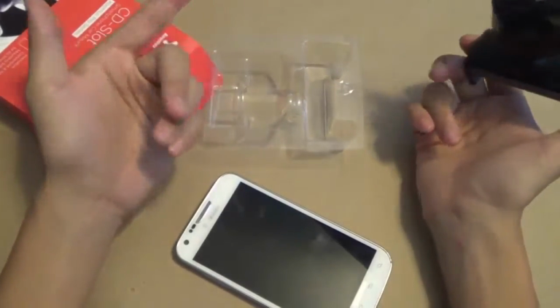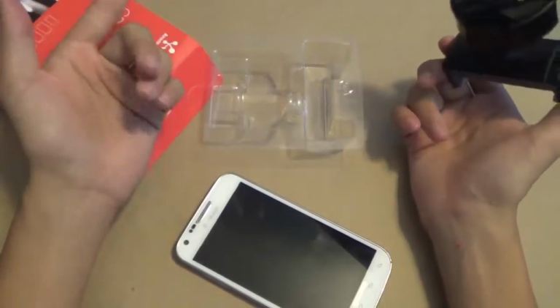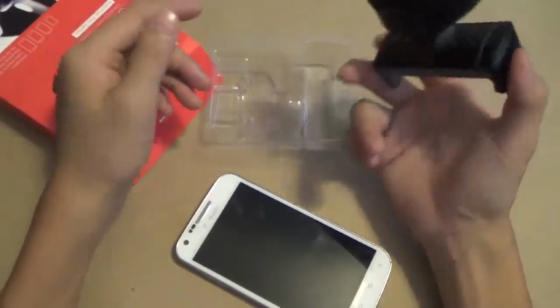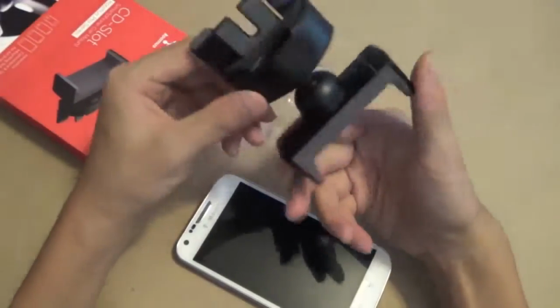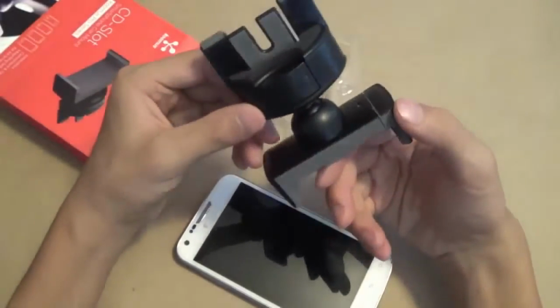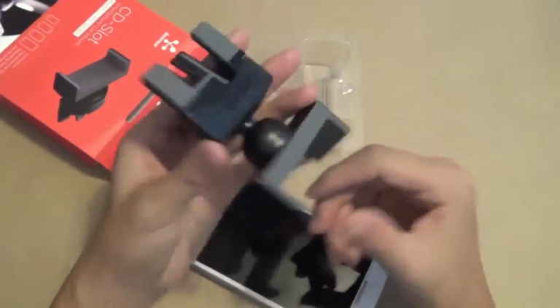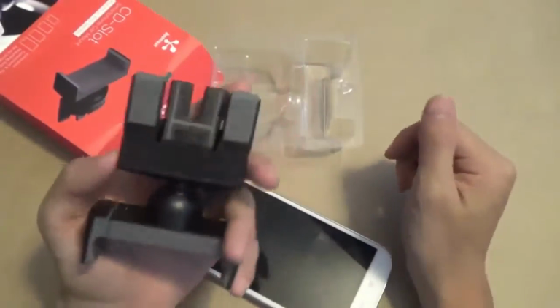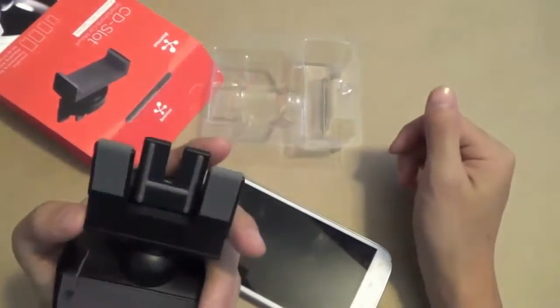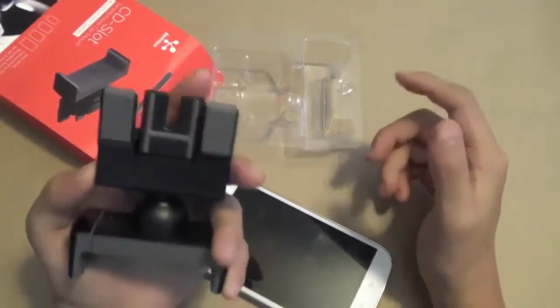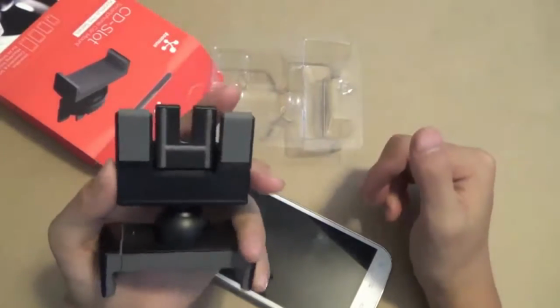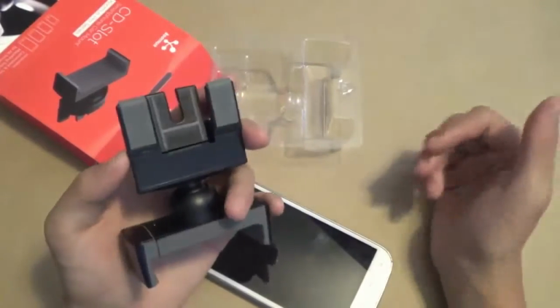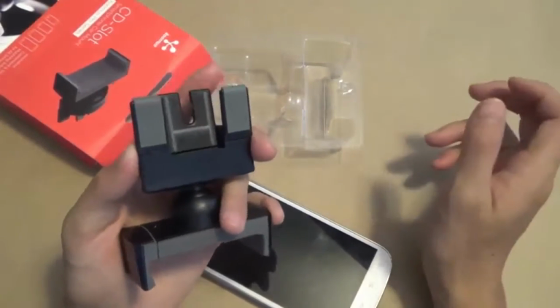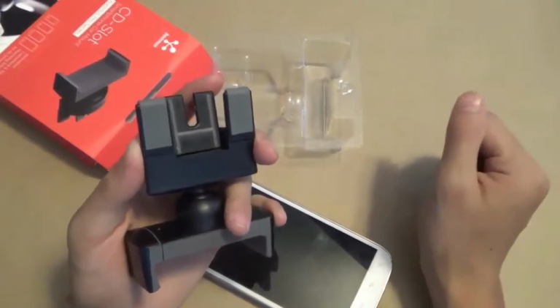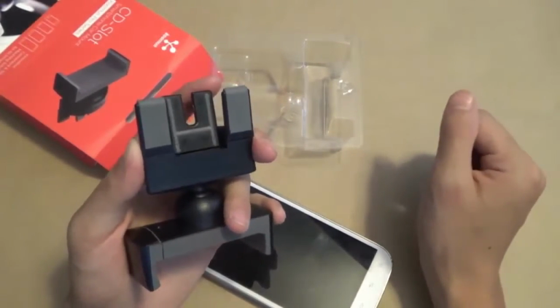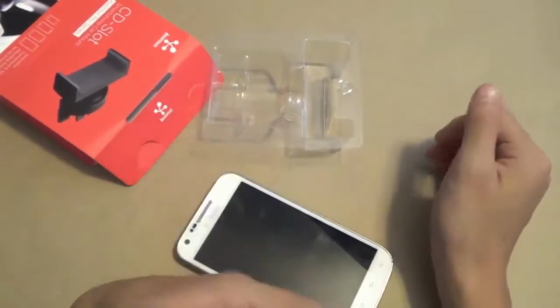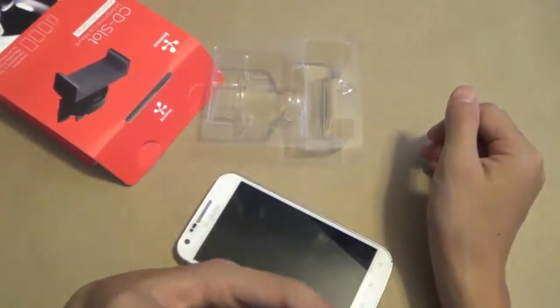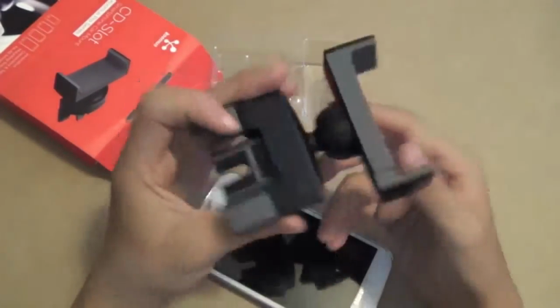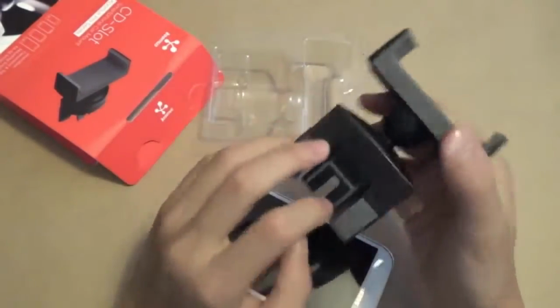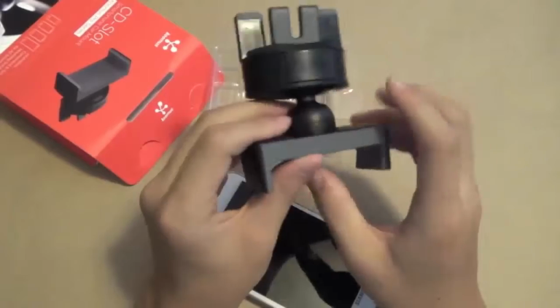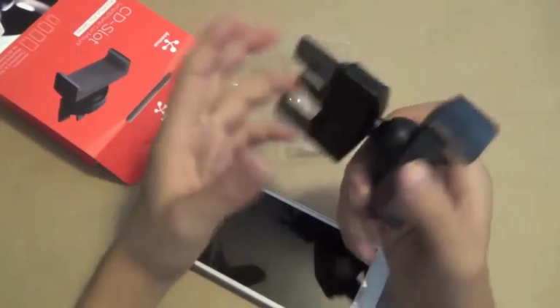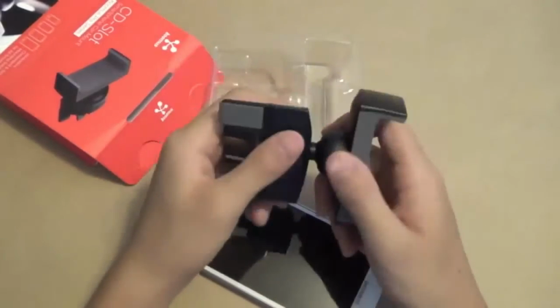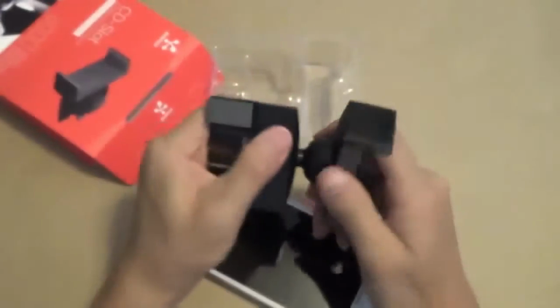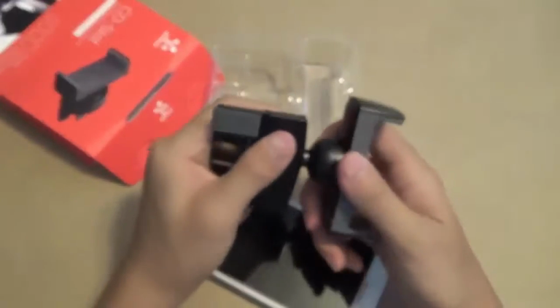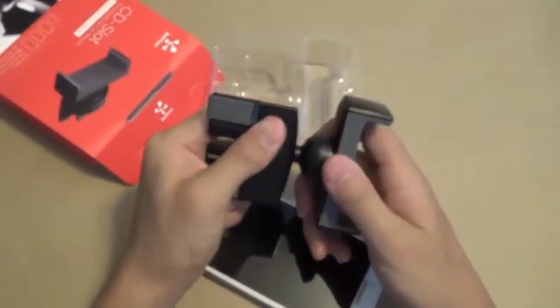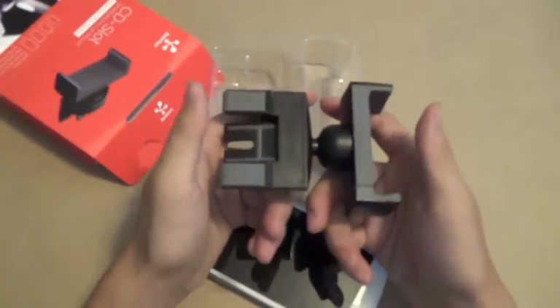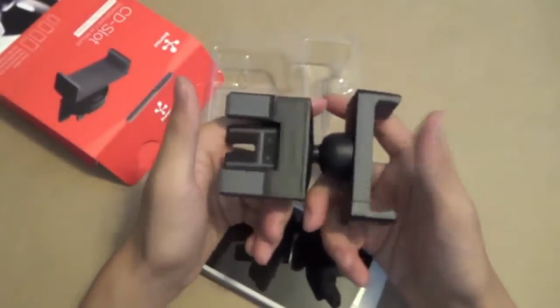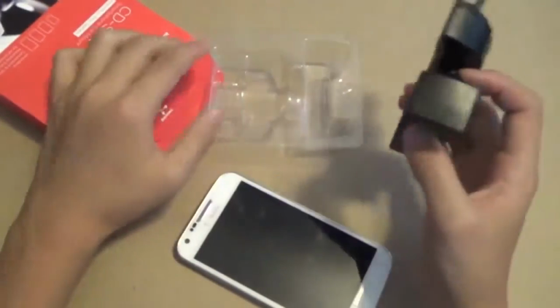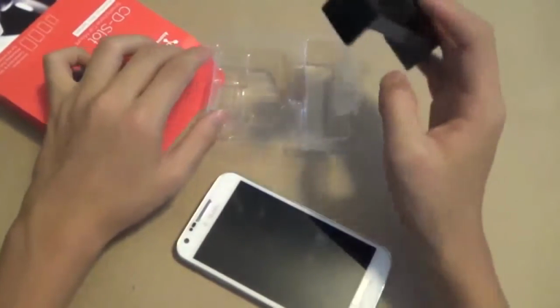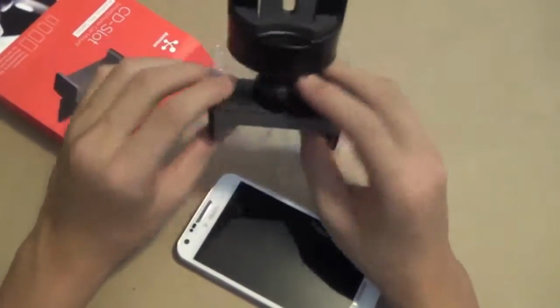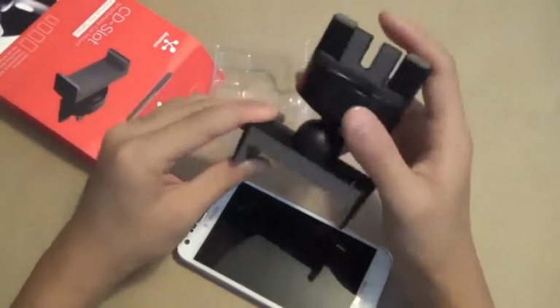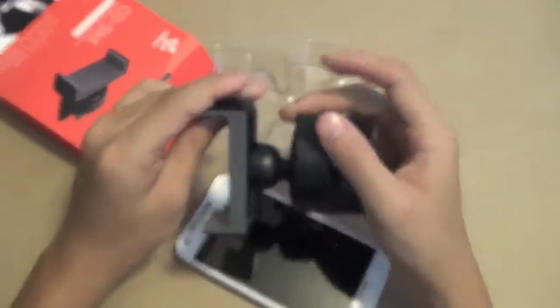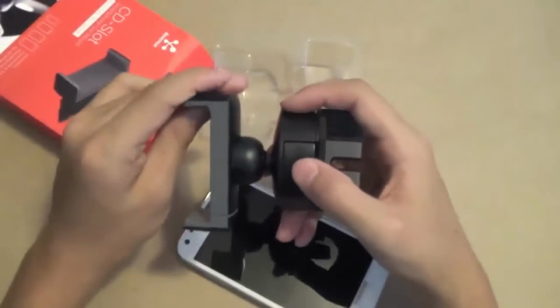I listen to music quite a lot, so this is not really a product for me, but this is definitely a product for someone who doesn't use their CD slot too much and who does like a nice variety of angles to where you can move this mount. This is definitely the product for you.